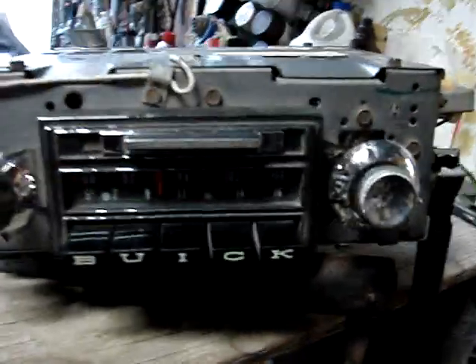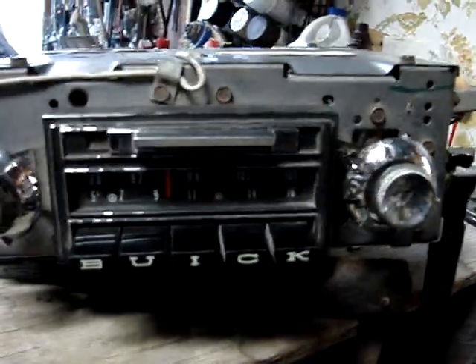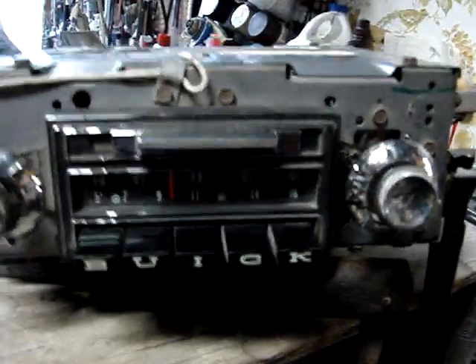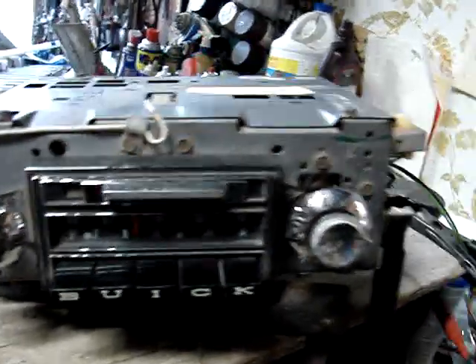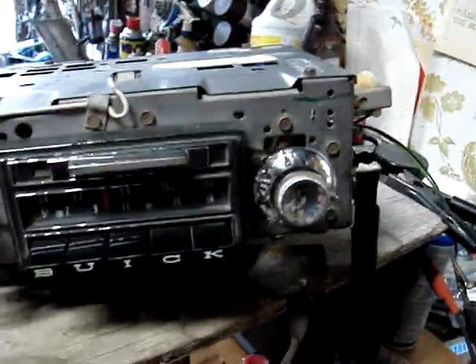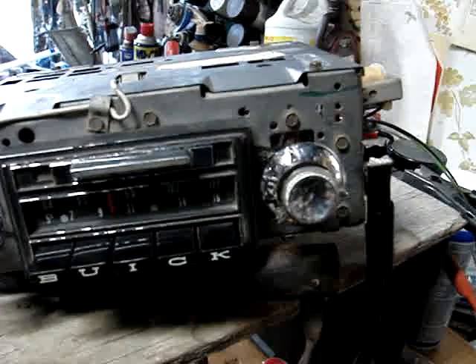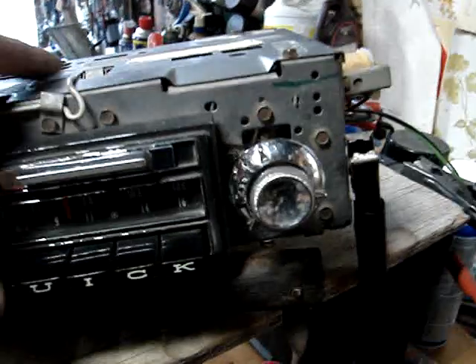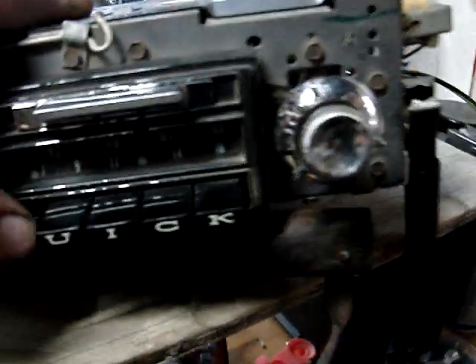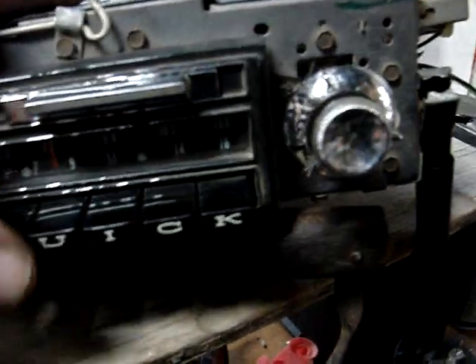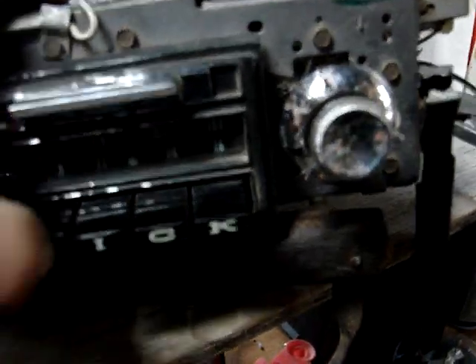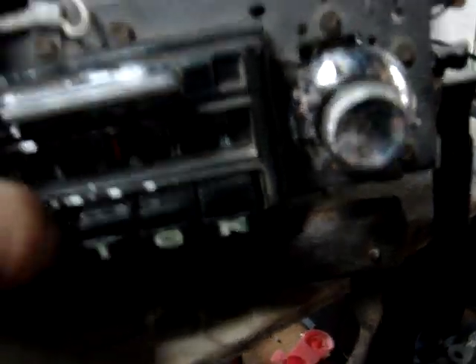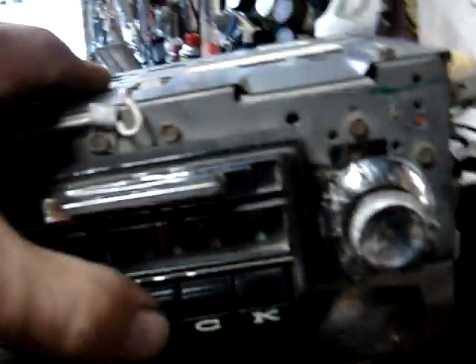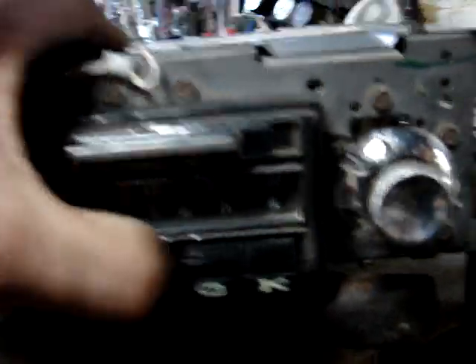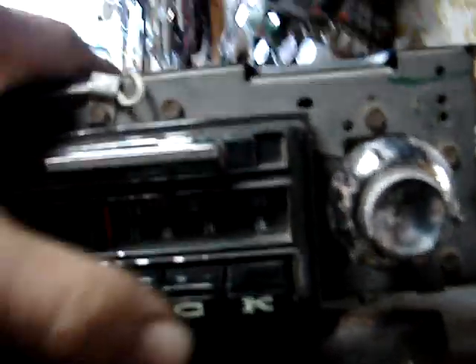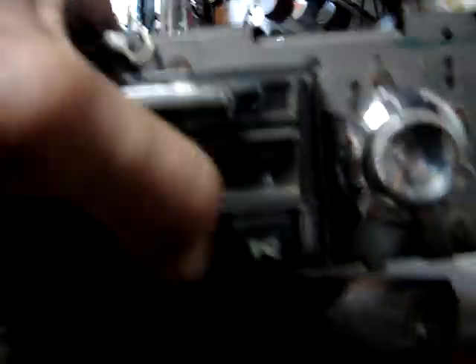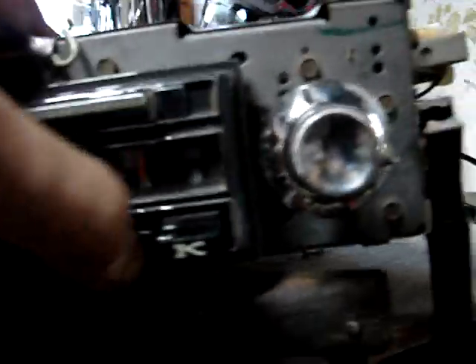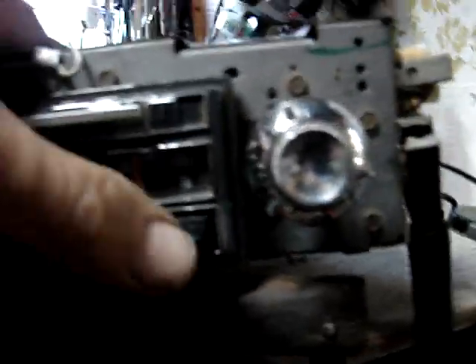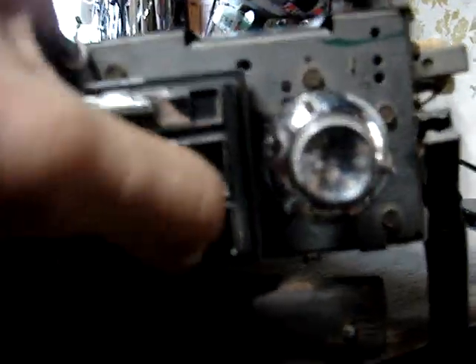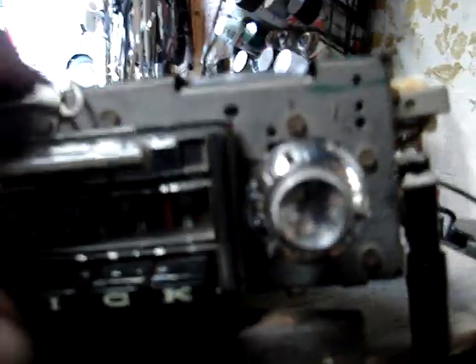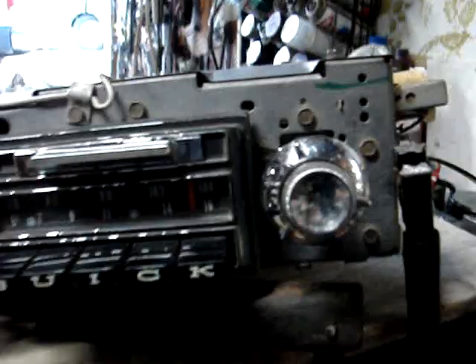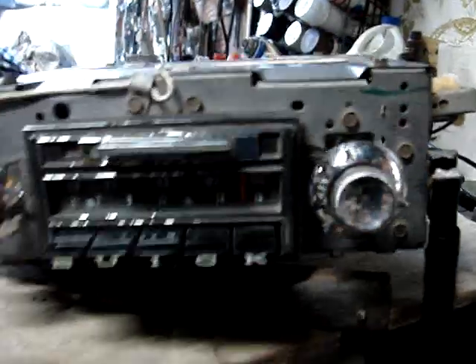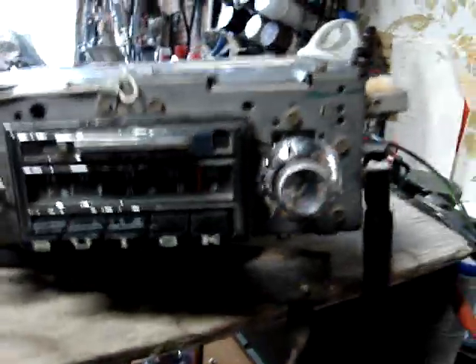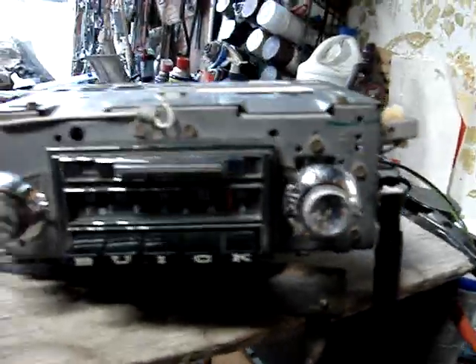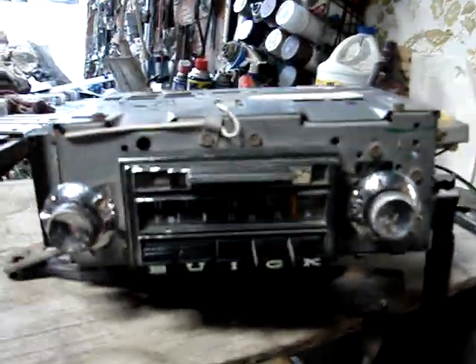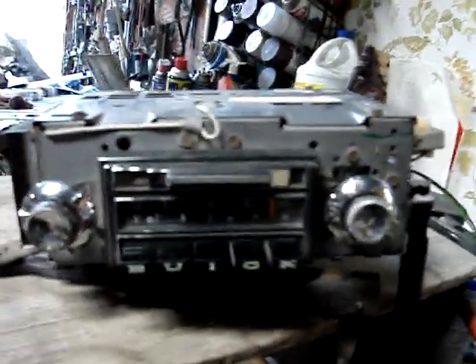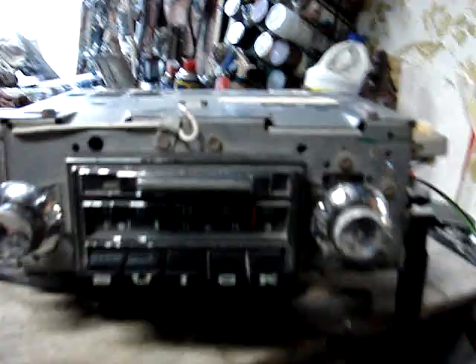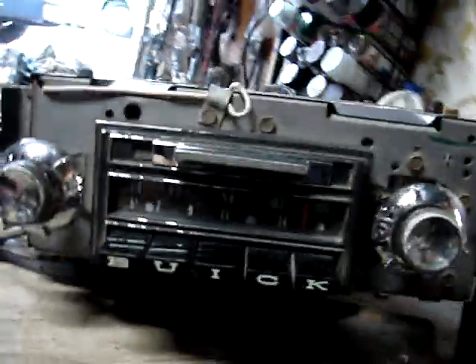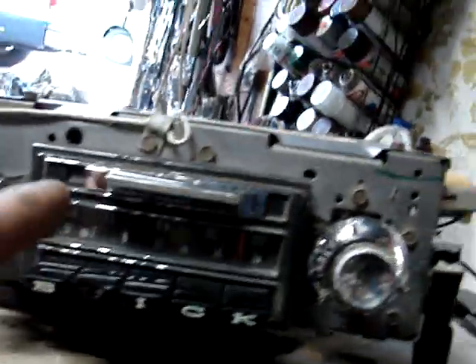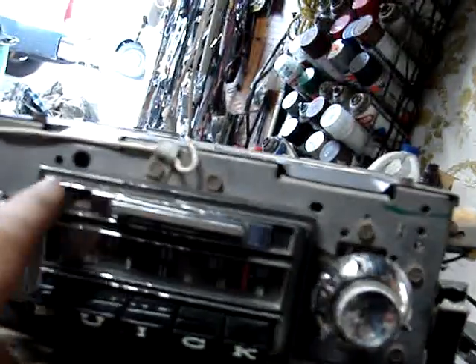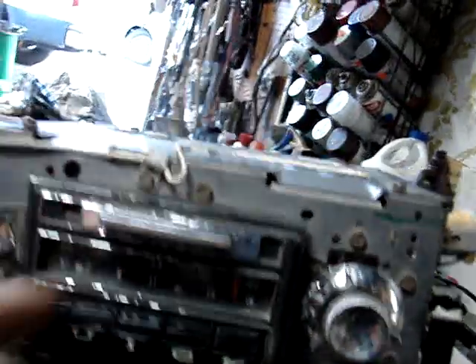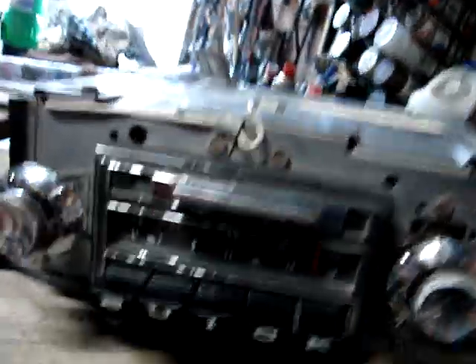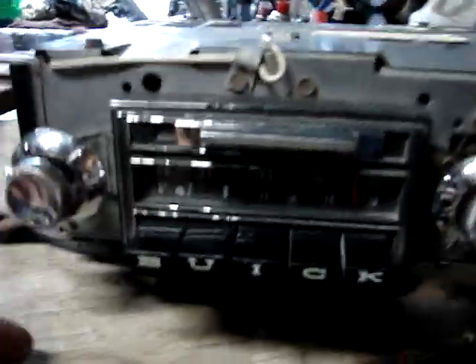Cosmetics are decent on it. I think all the push-button stops work on it. Everything's working there as far as the stops go, and we set them before we did this, so it's currently on AM here.